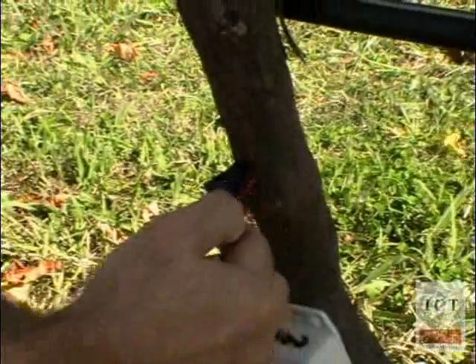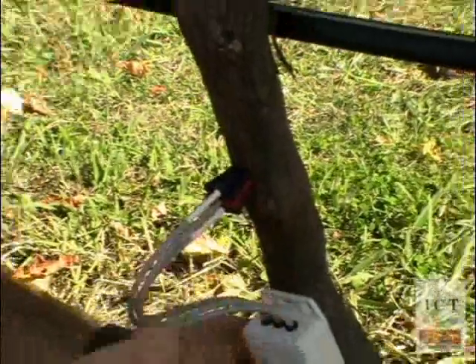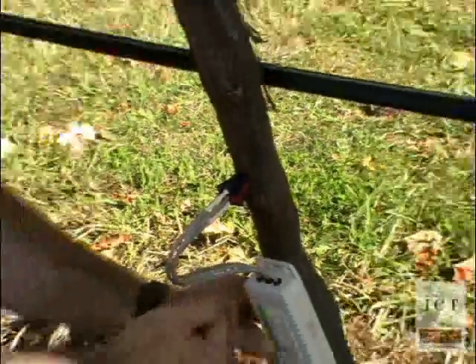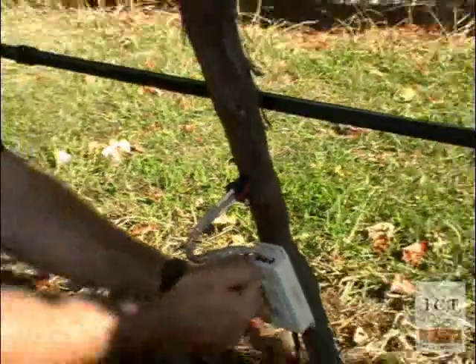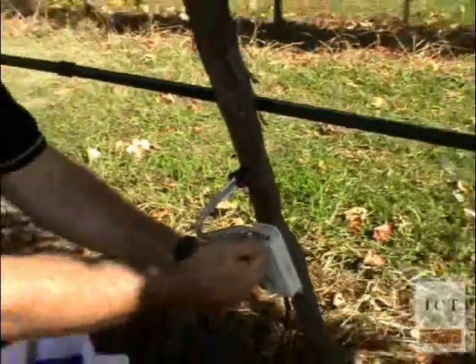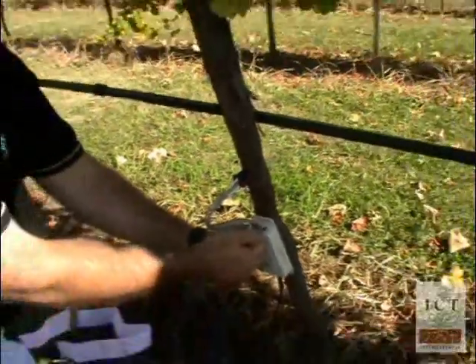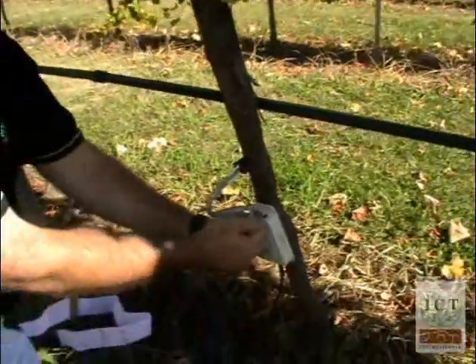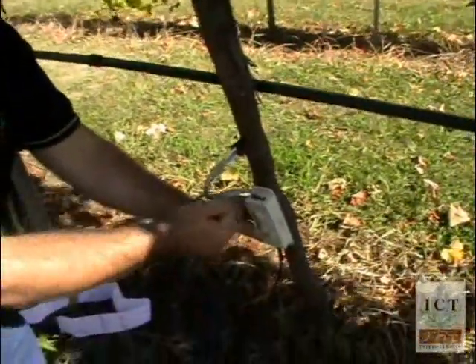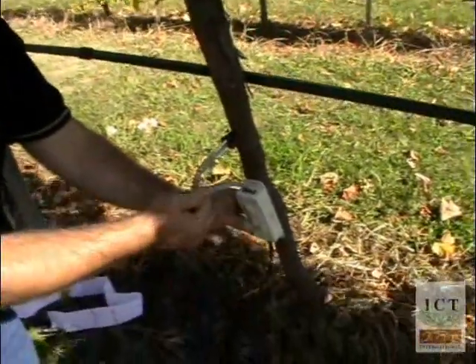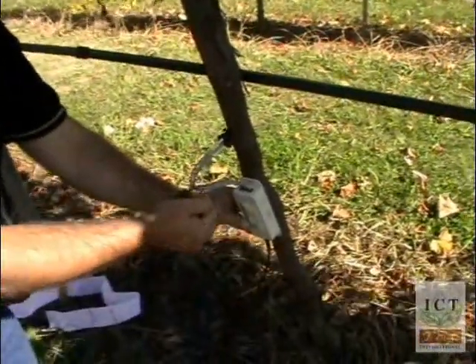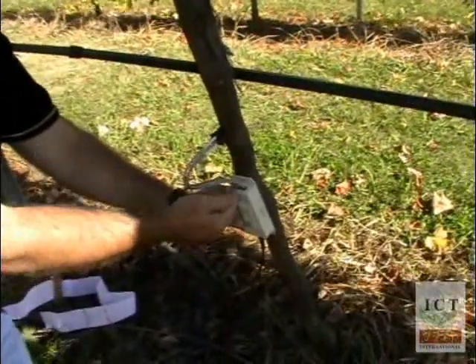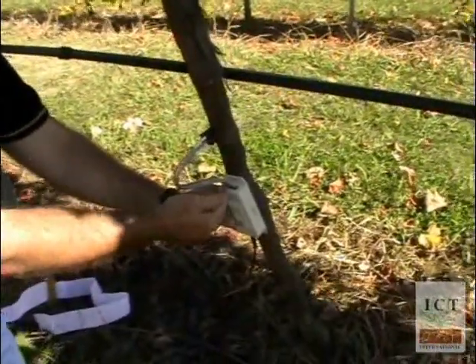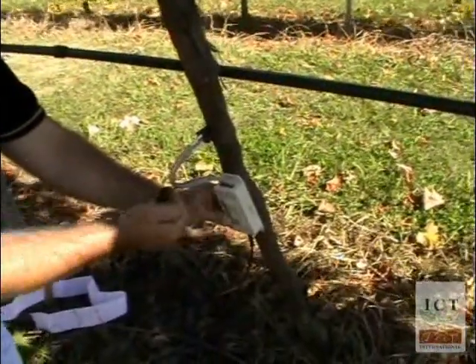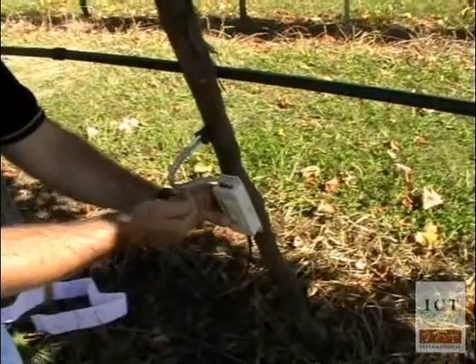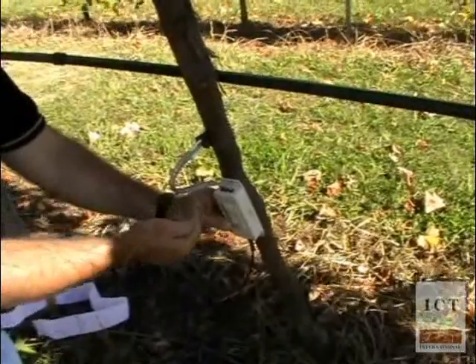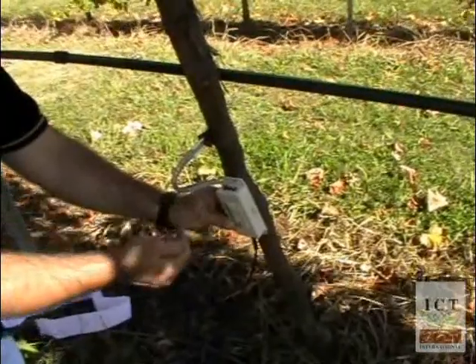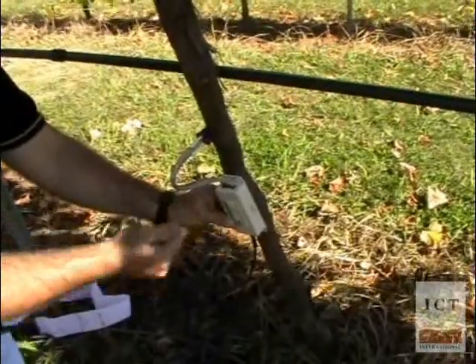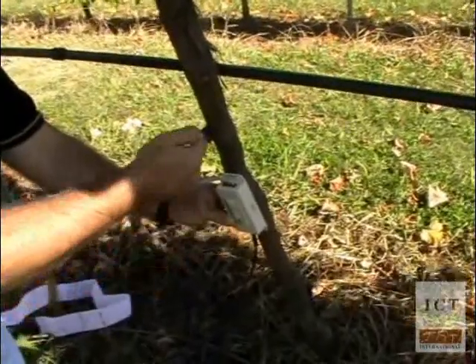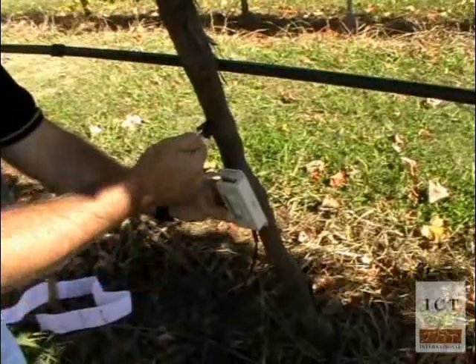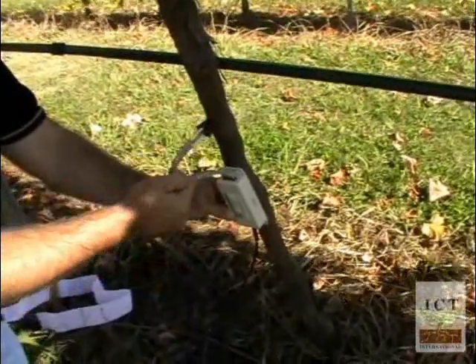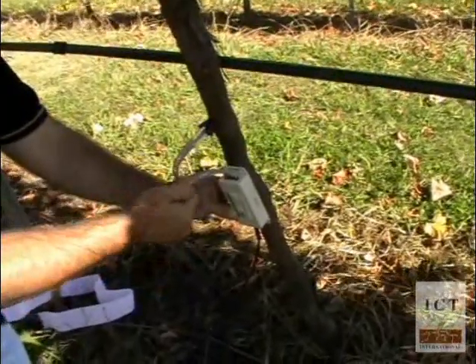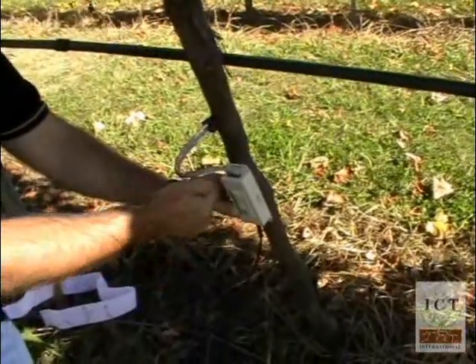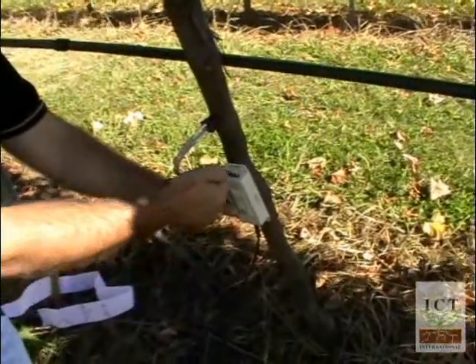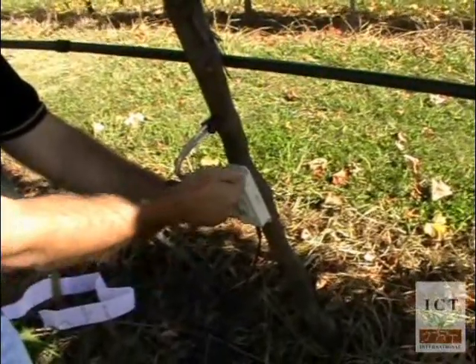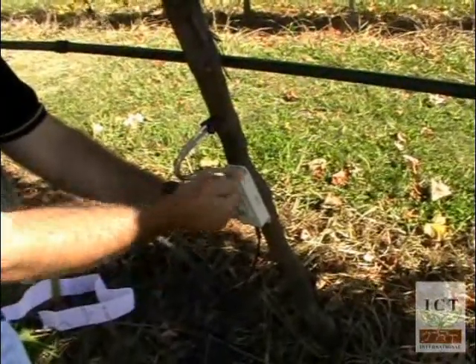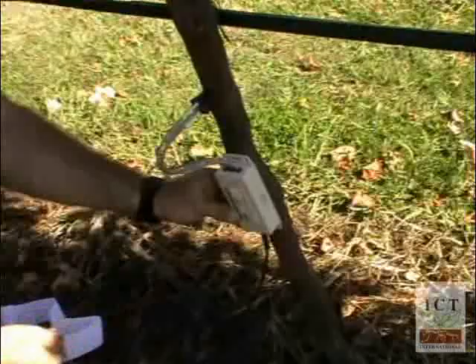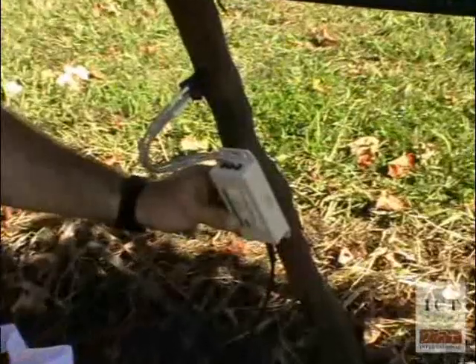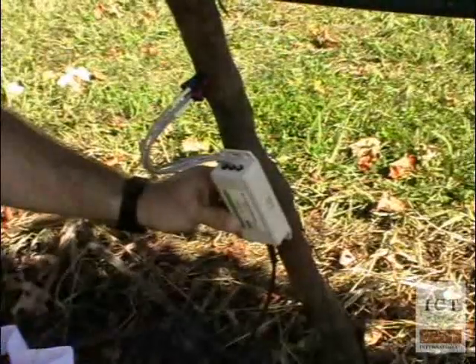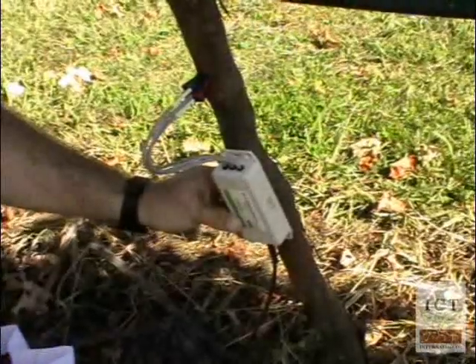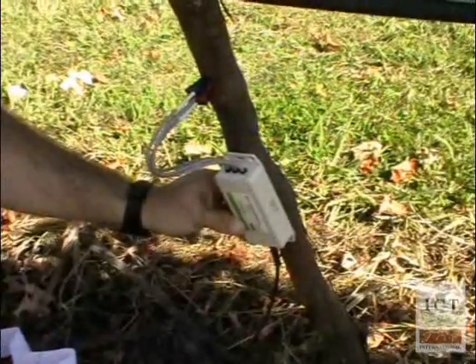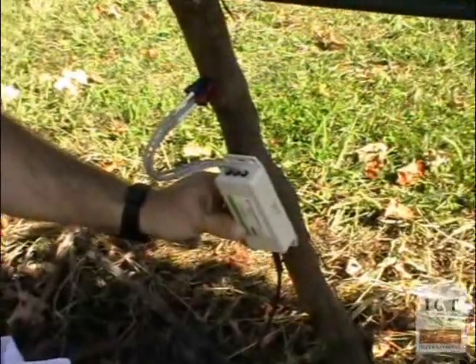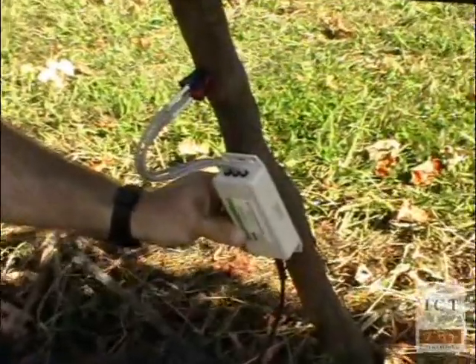Now you can clearly see the benefit of having slightly different length cables on each of the three needles, as you have a neat, gentle curve of the cables back down into the interface.